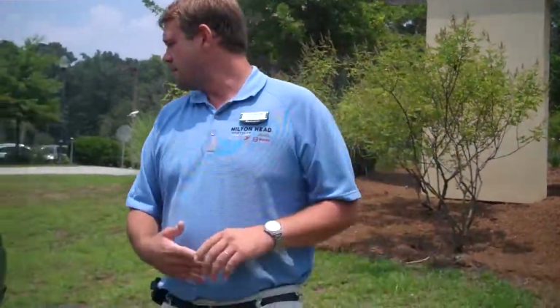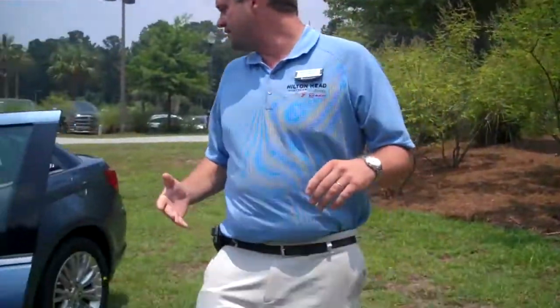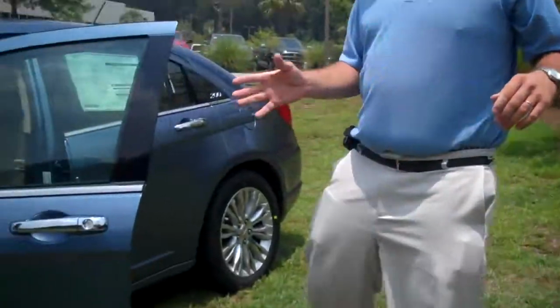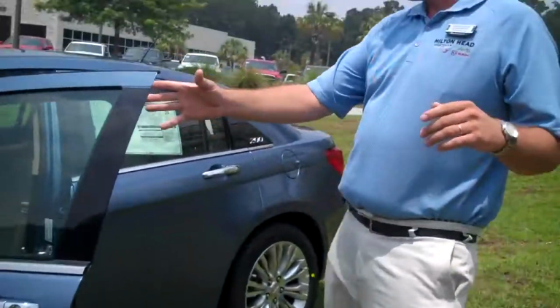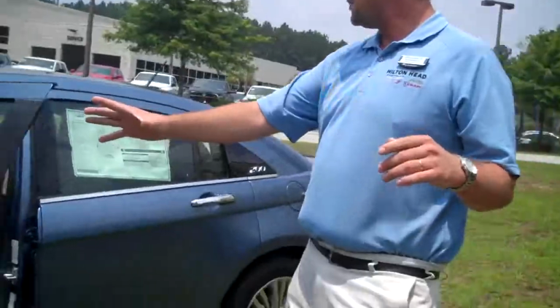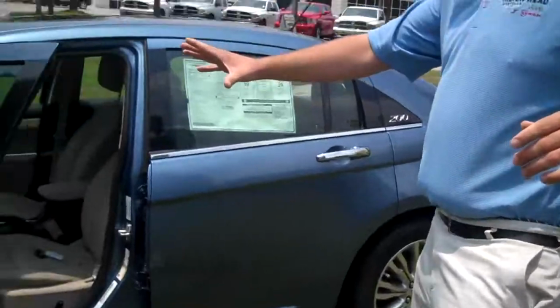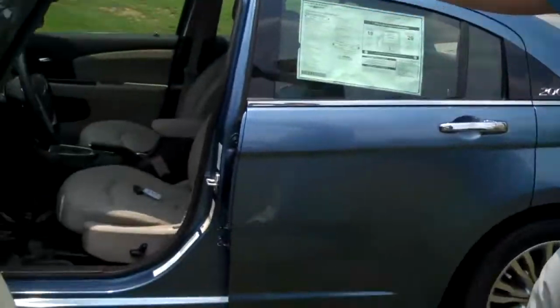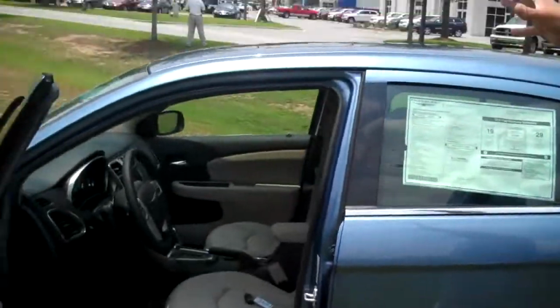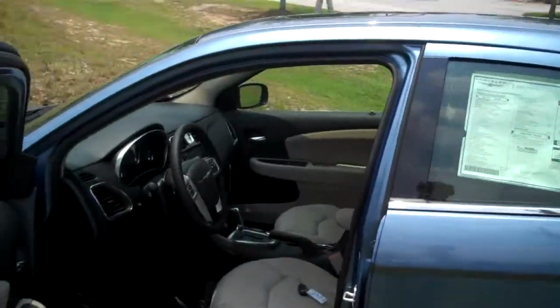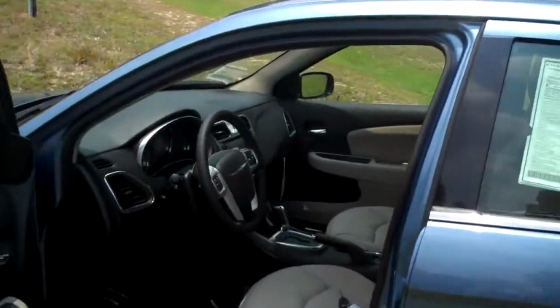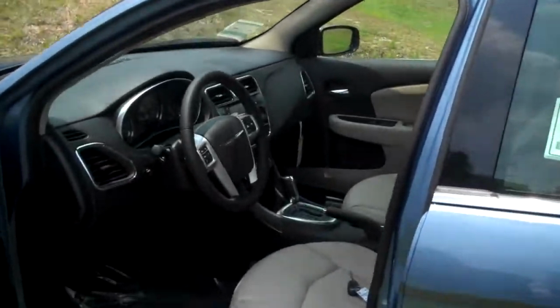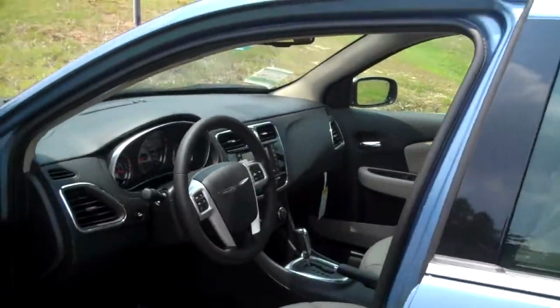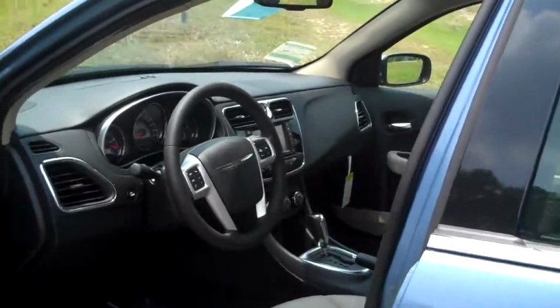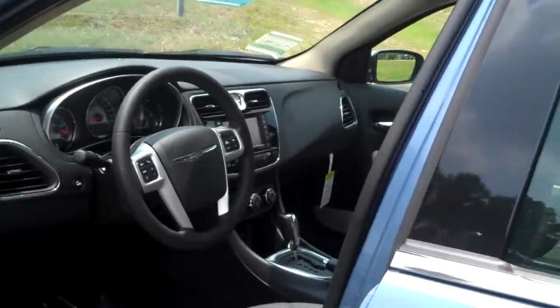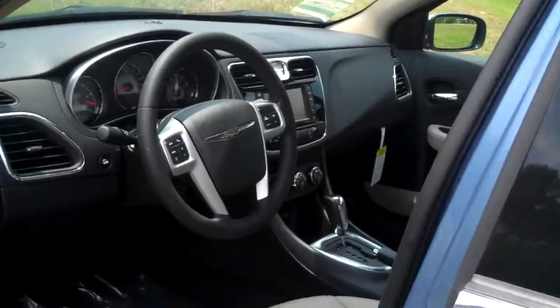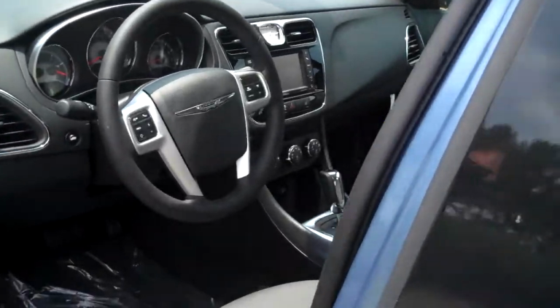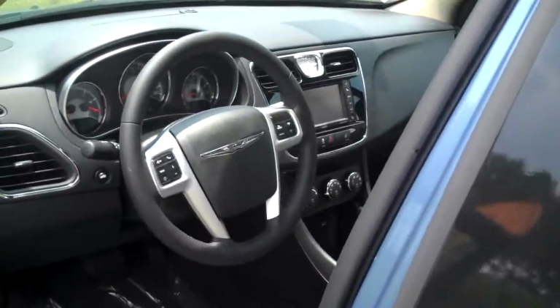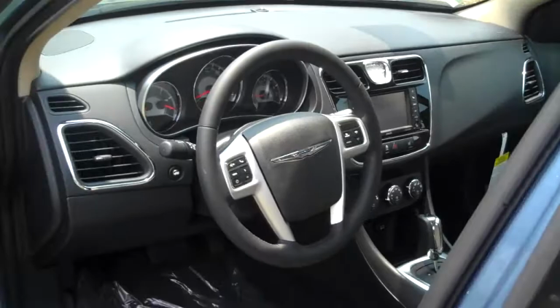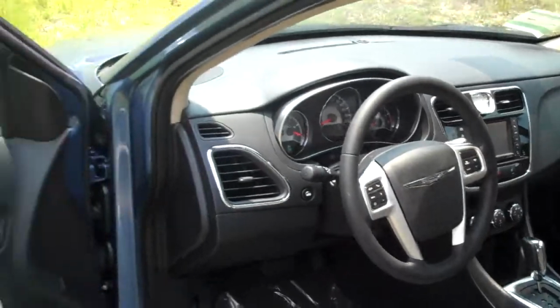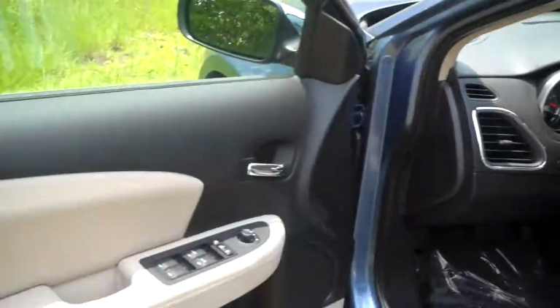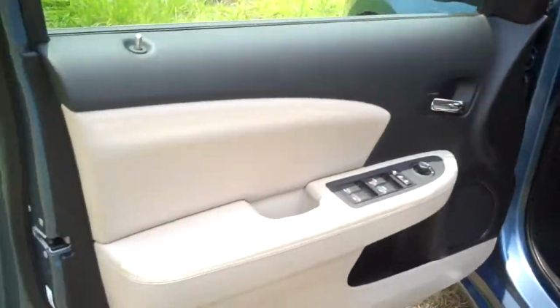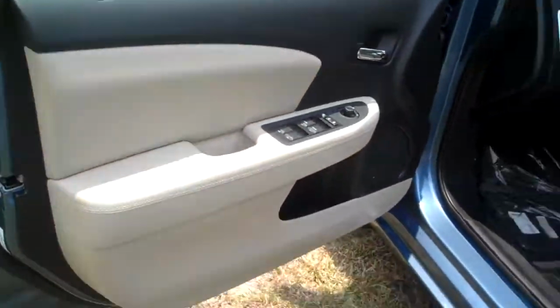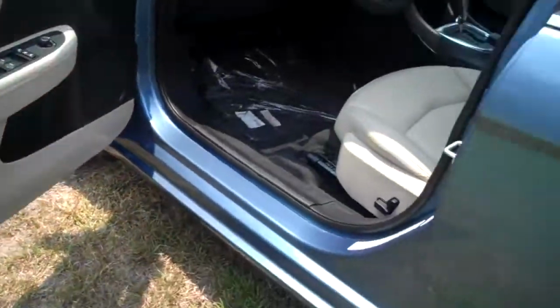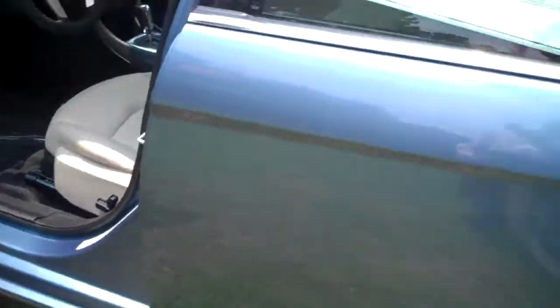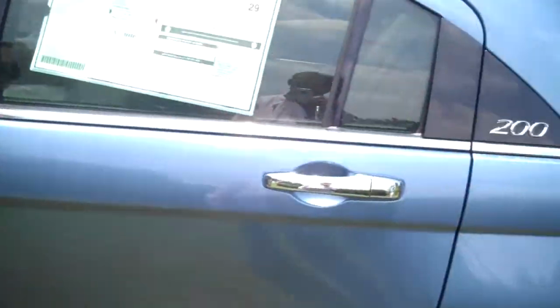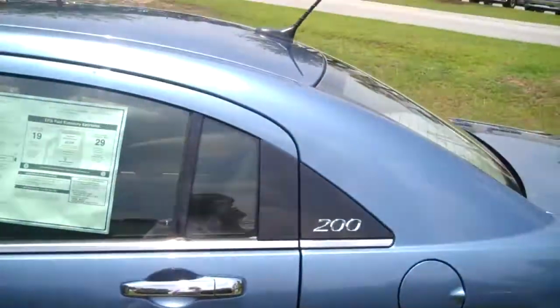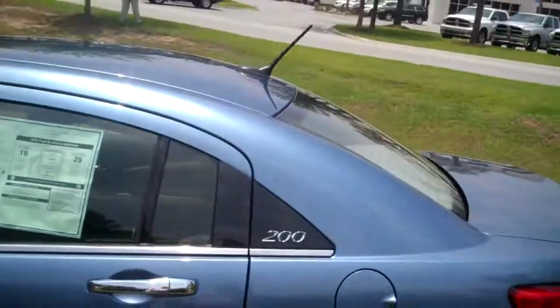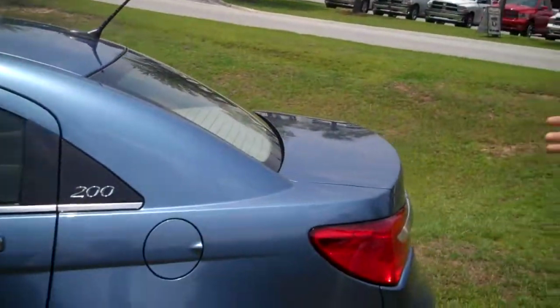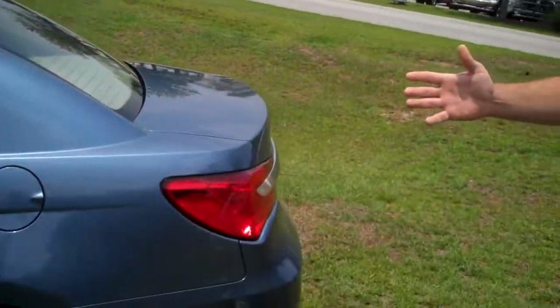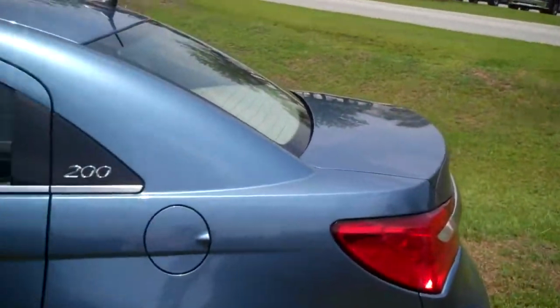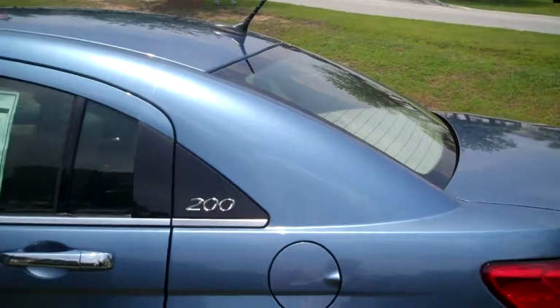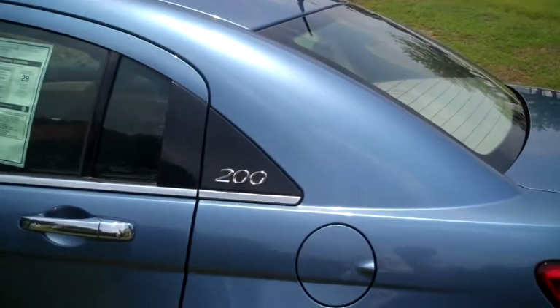Come inside, take a look — redesigned interiors, beautiful car. We're just going to take a little walk around the outside here. LED lamps — look at this. Isn't this class all in itself?